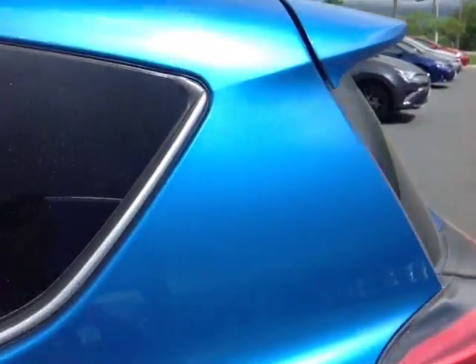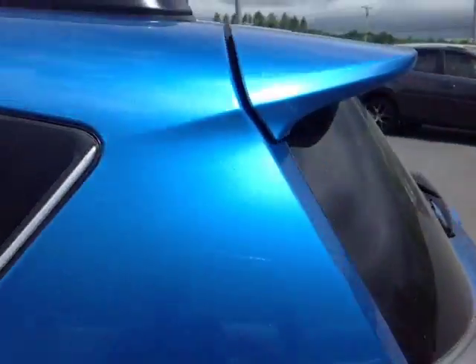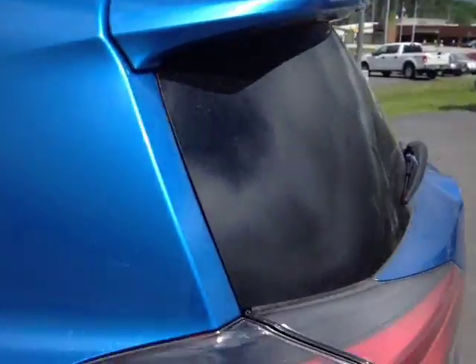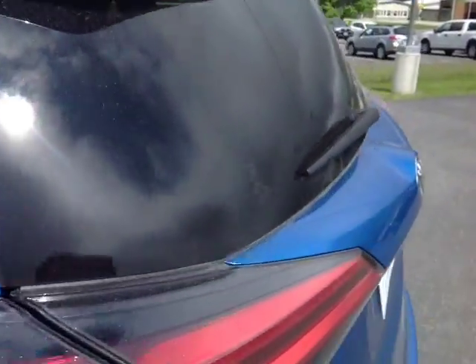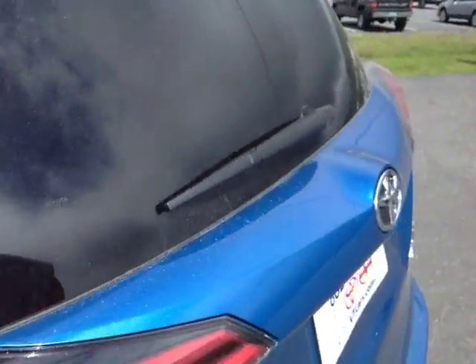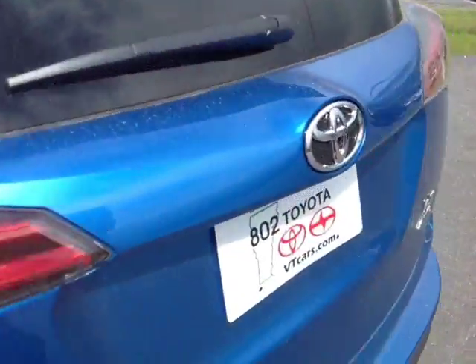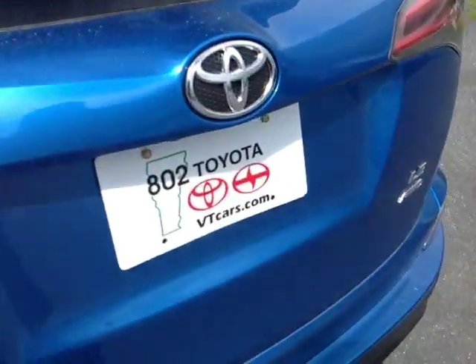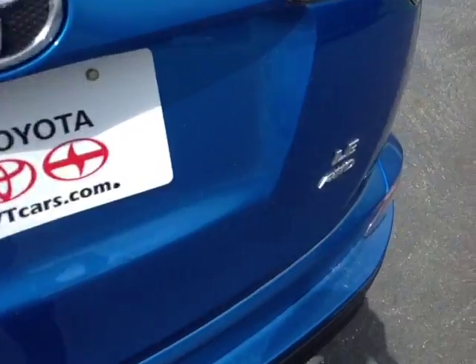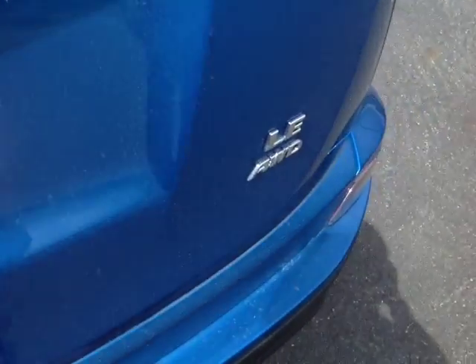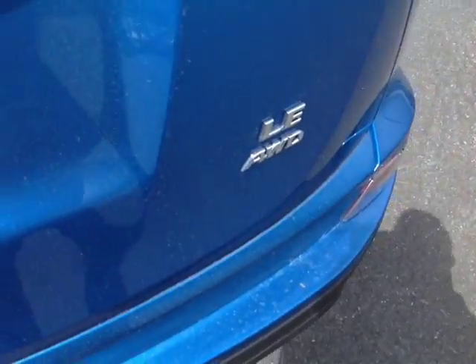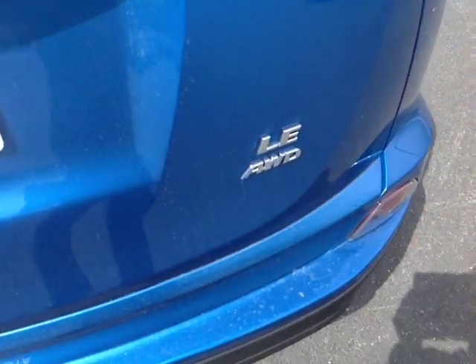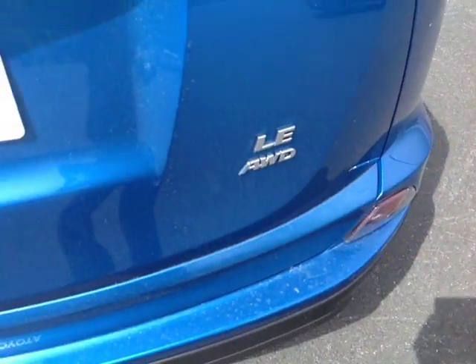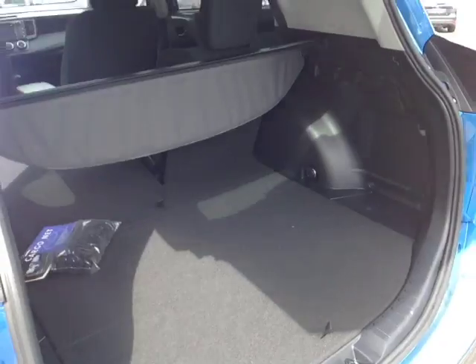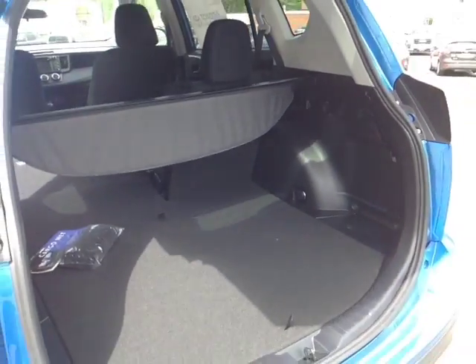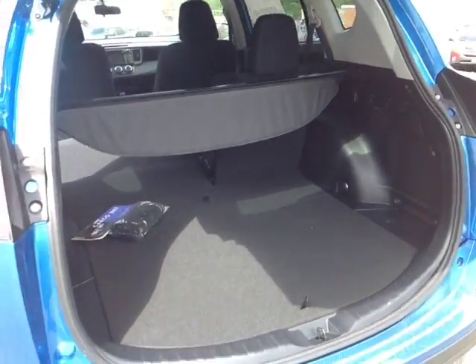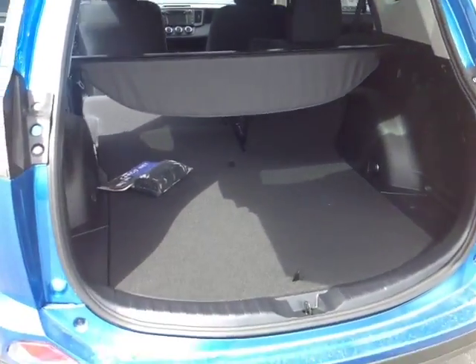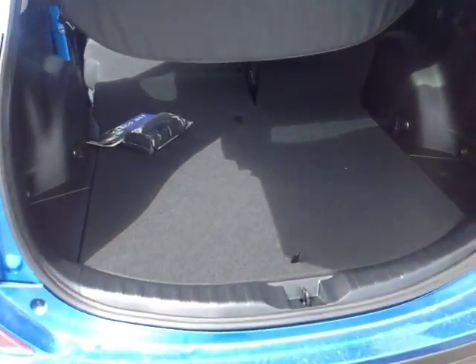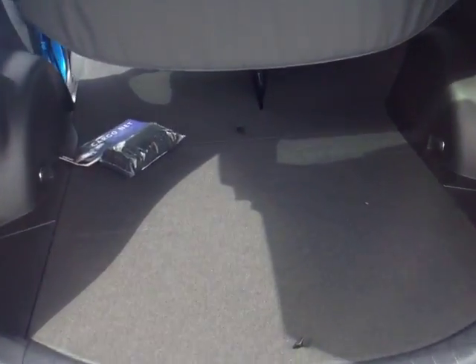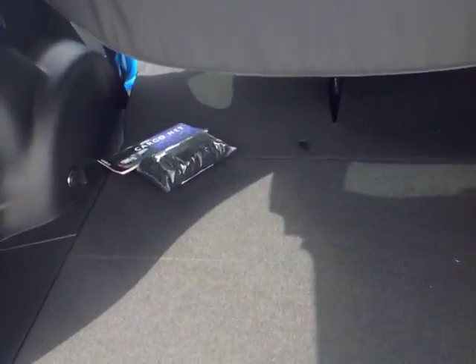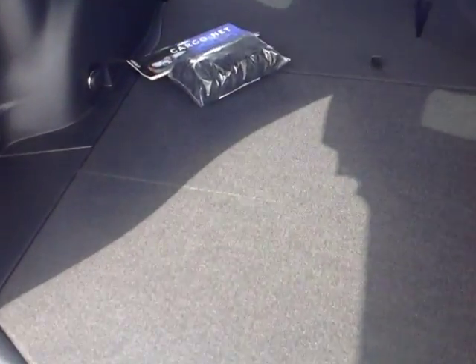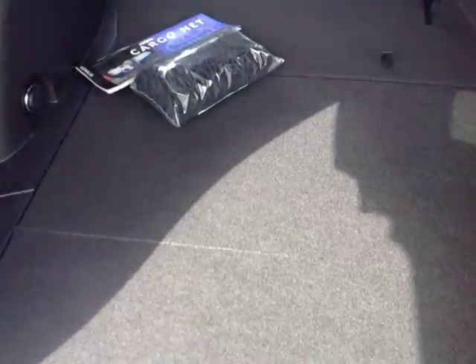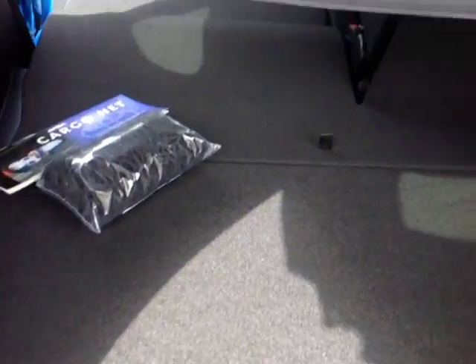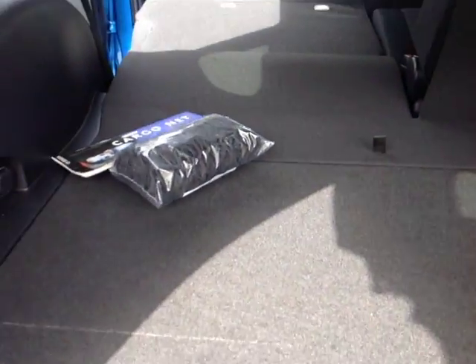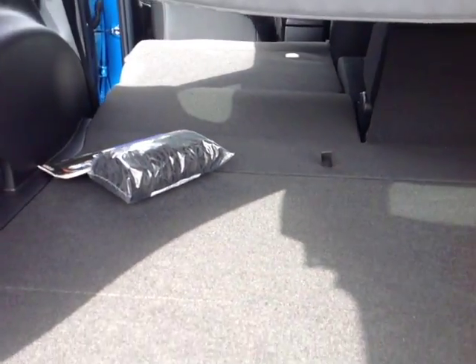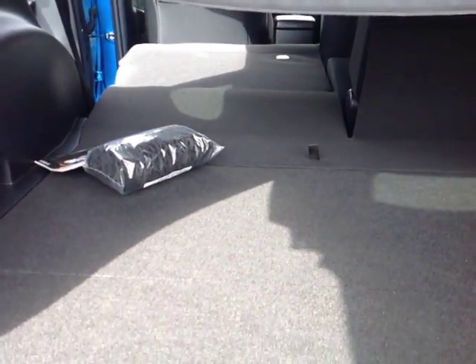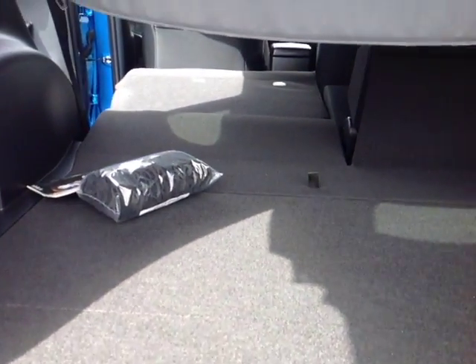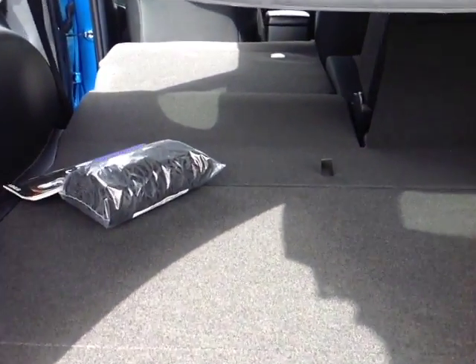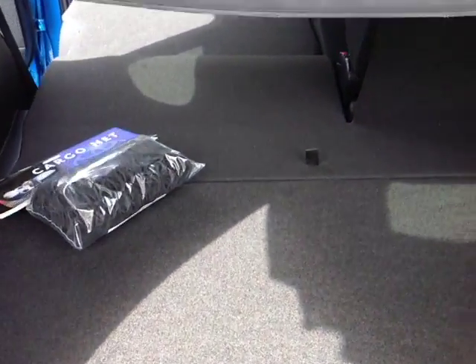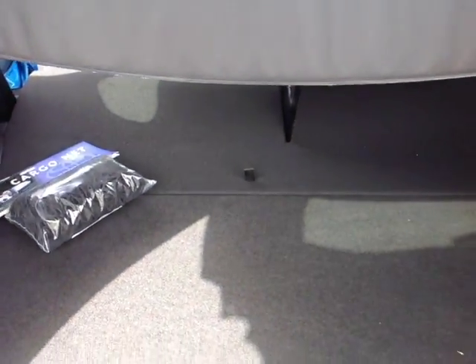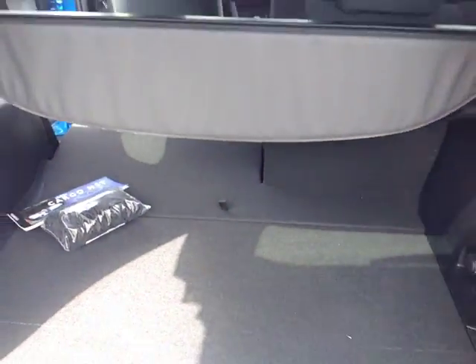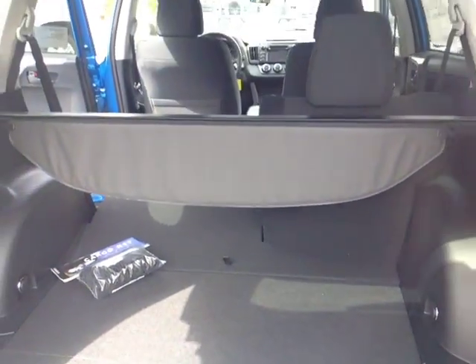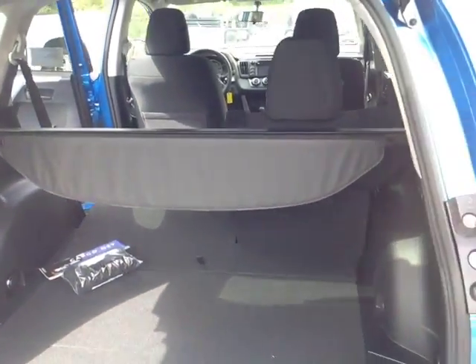Around back, rear spoiler, rear wiper, integrated backup camera, there's your LE all-wheel drive badge, and definitely no shortage of cargo space back here. Tonneau cover, cargo net, 60-40 split back seats — you can see I folded forward part of the seat to free up additional space.